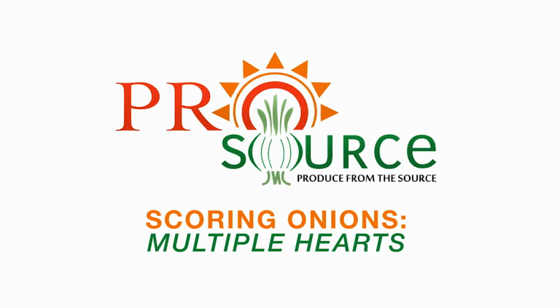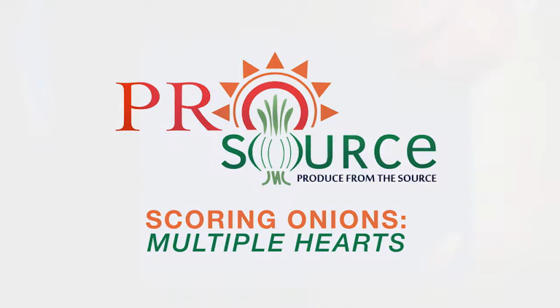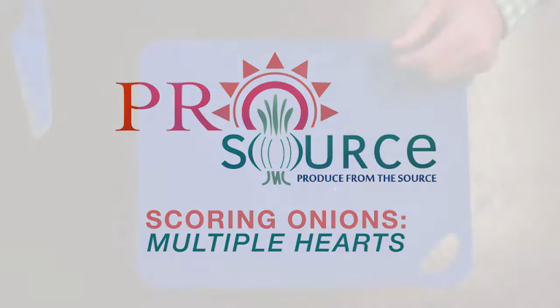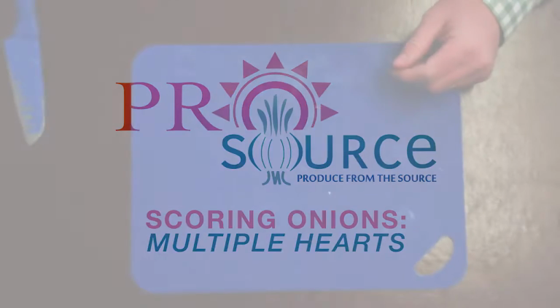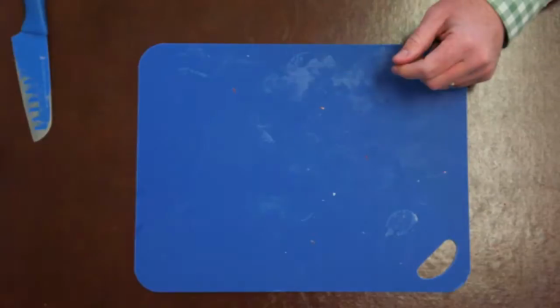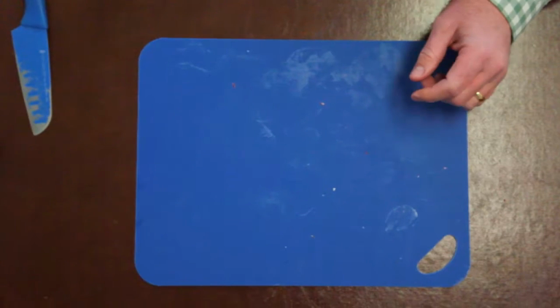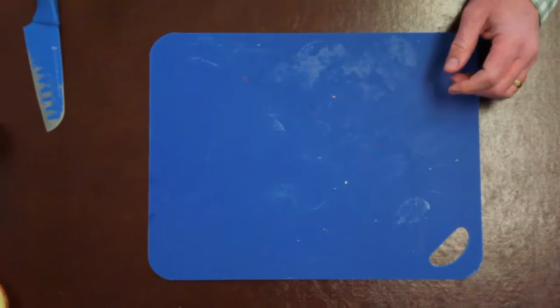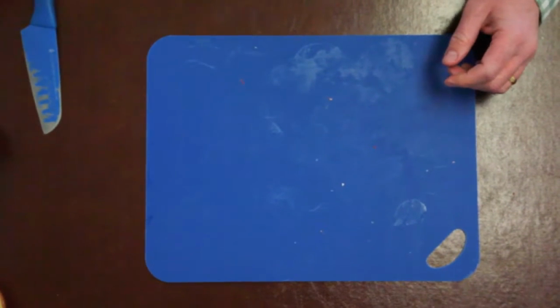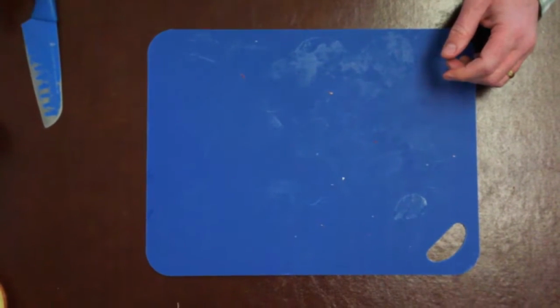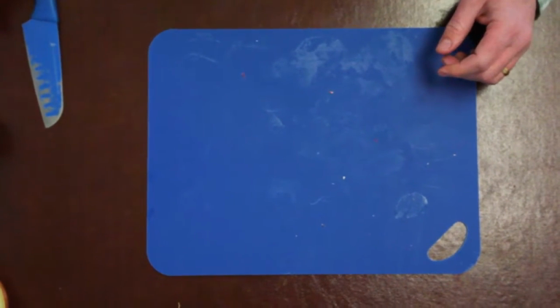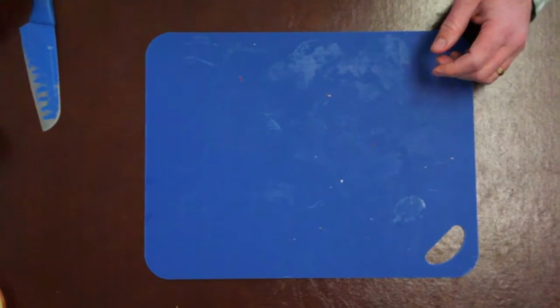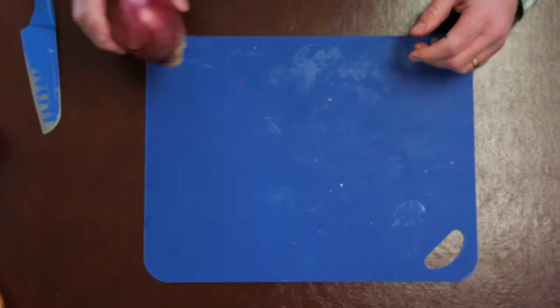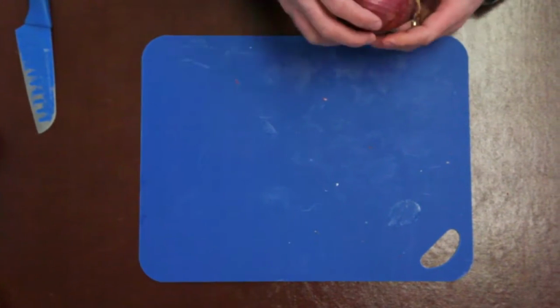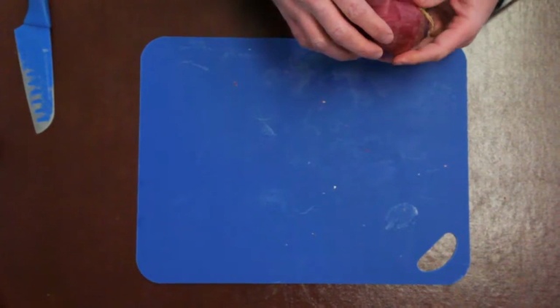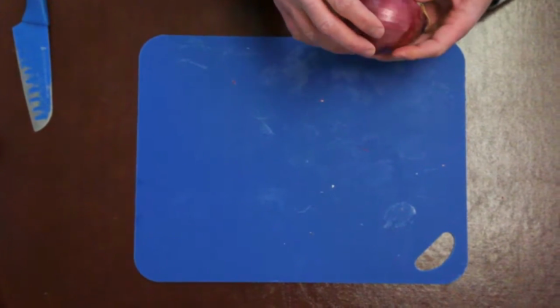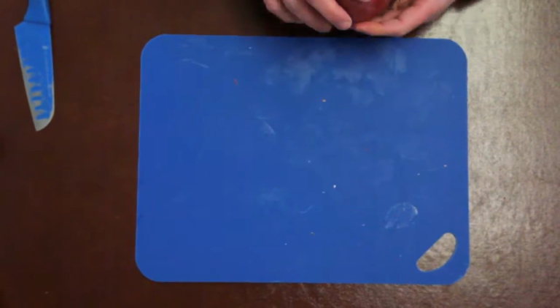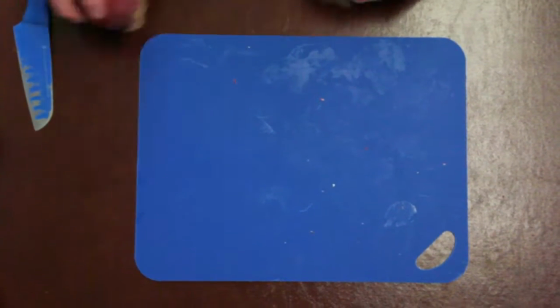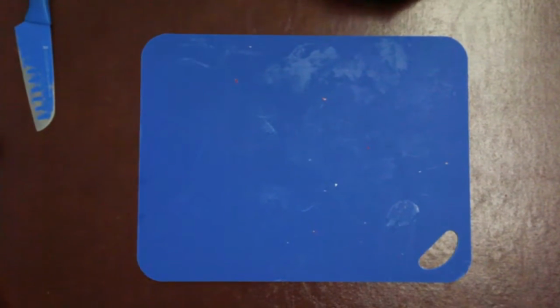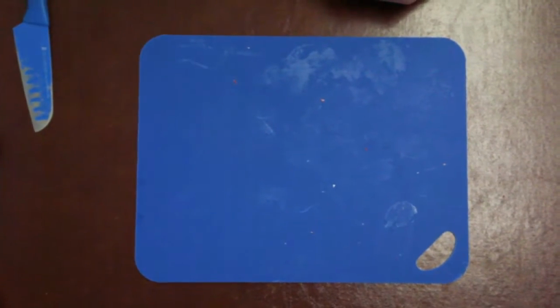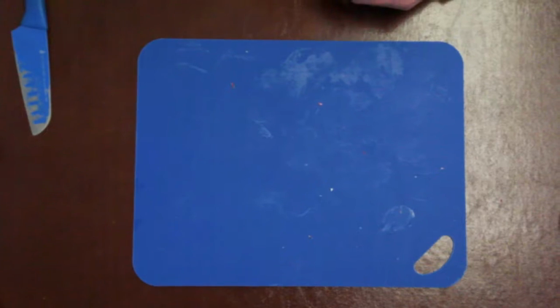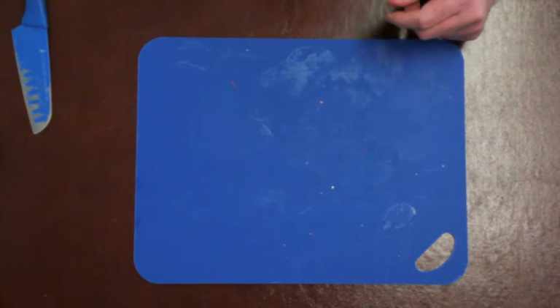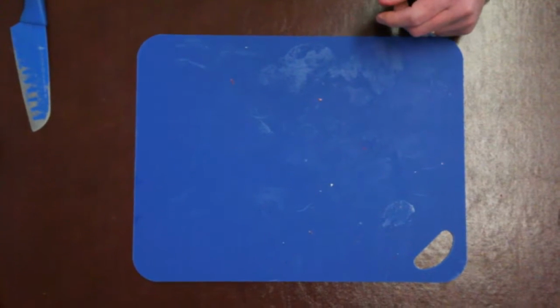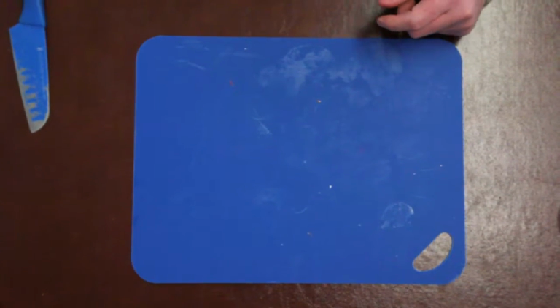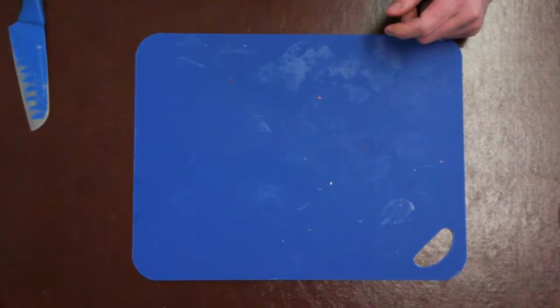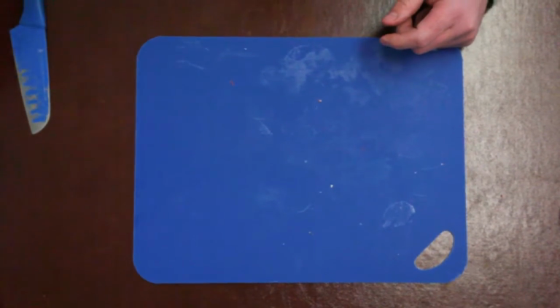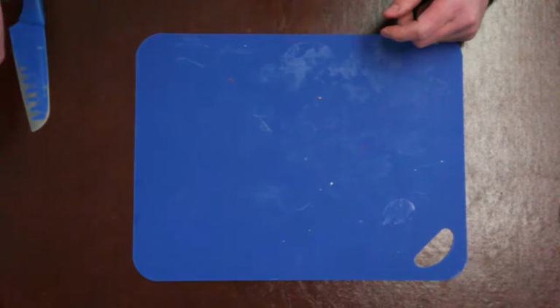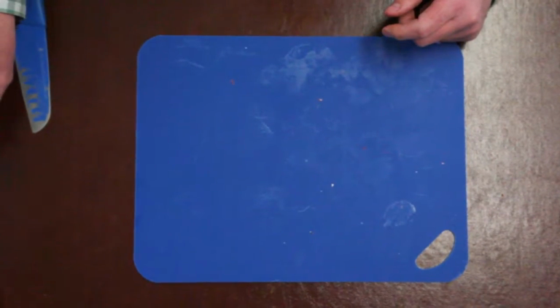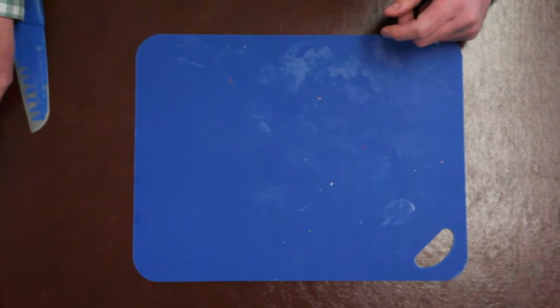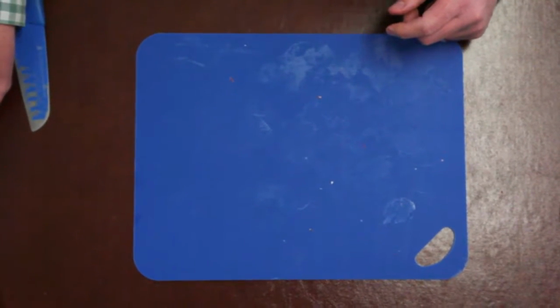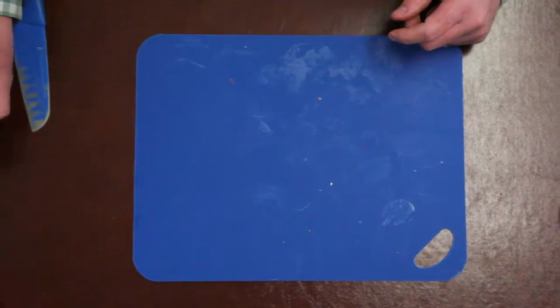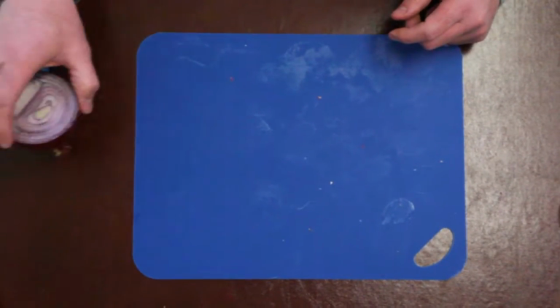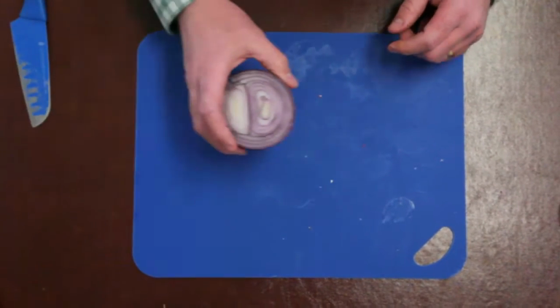Today we want to talk about some common onion challenges that are faced at the receiving level on dry onions throughout the year, more specifically during some of the later storage onion varieties.